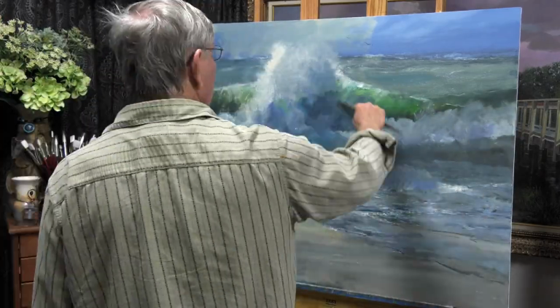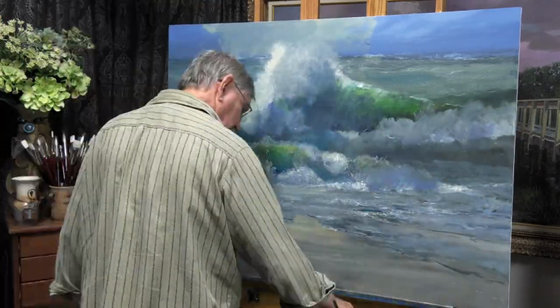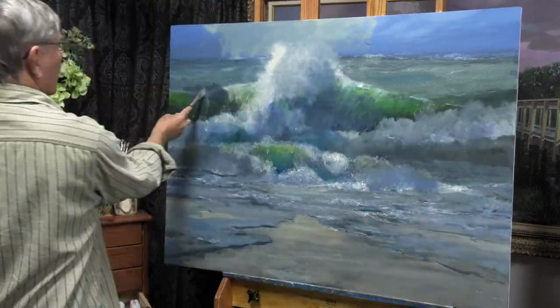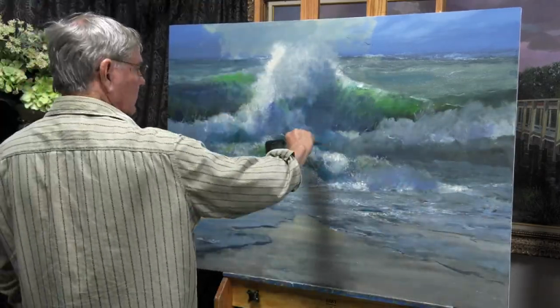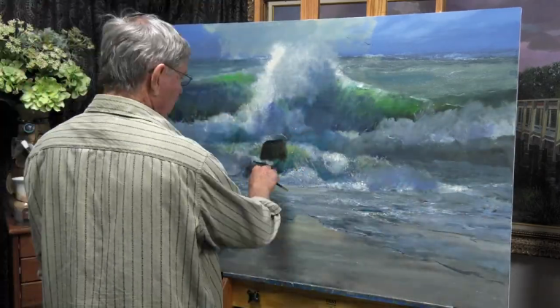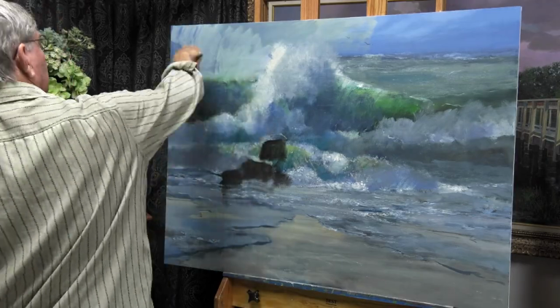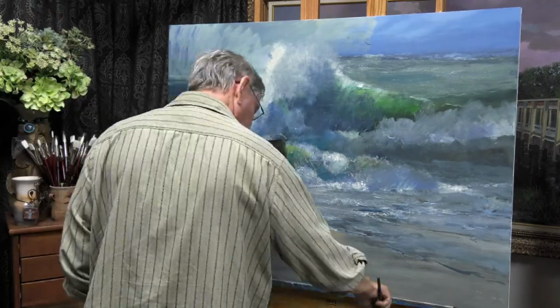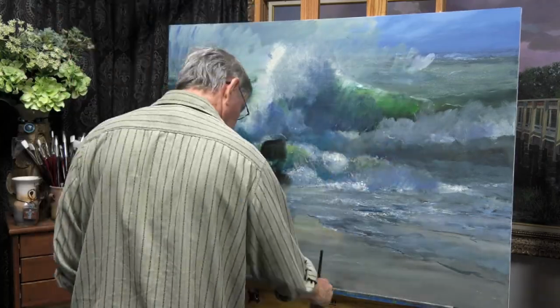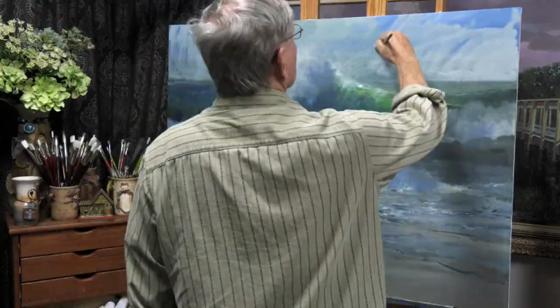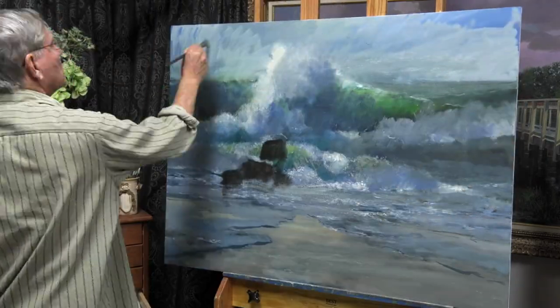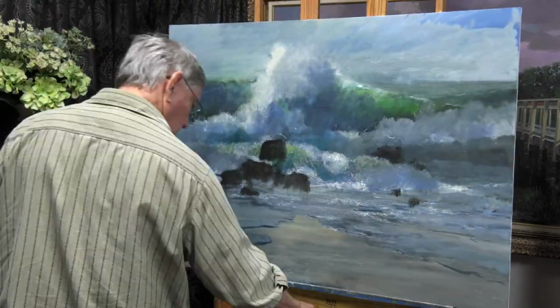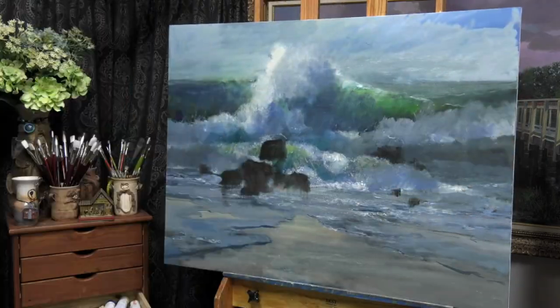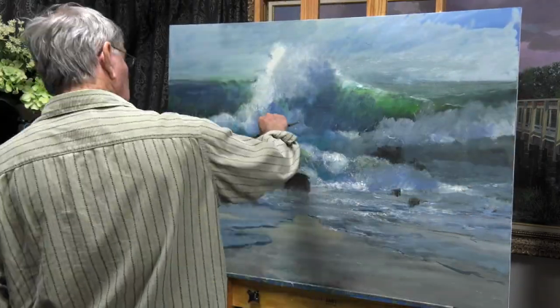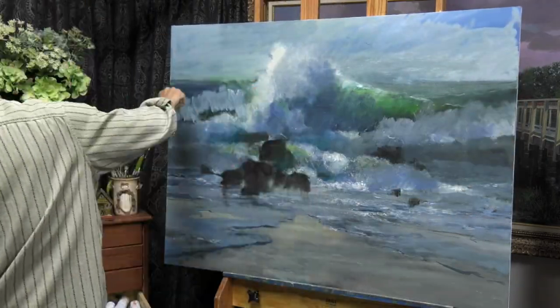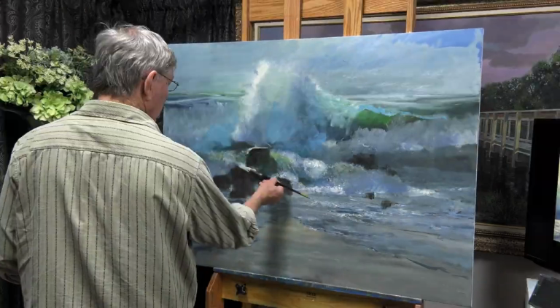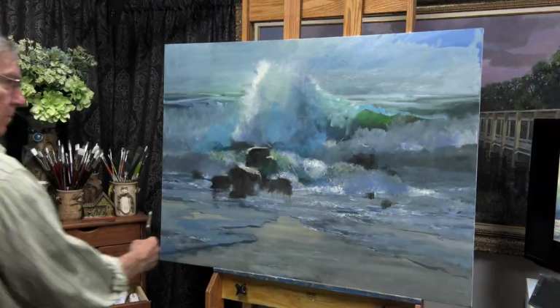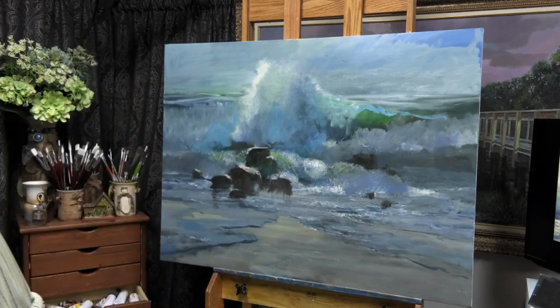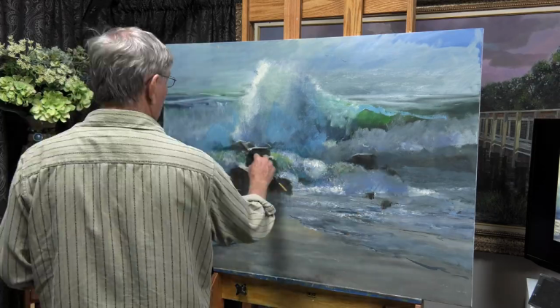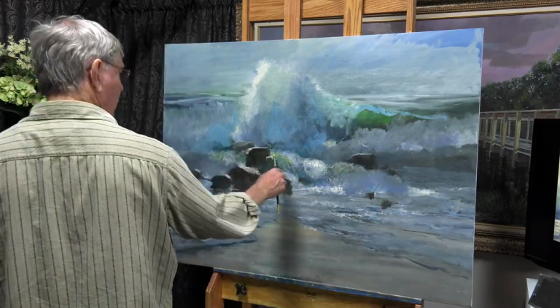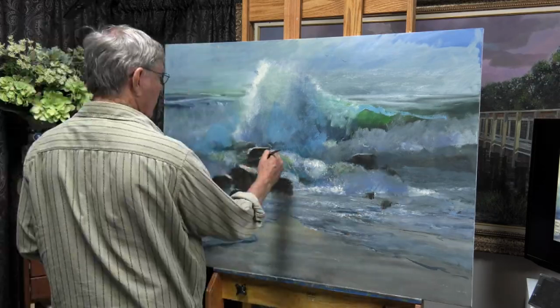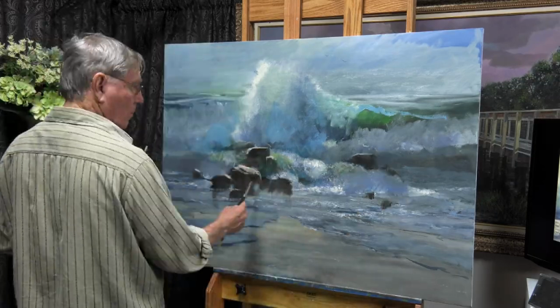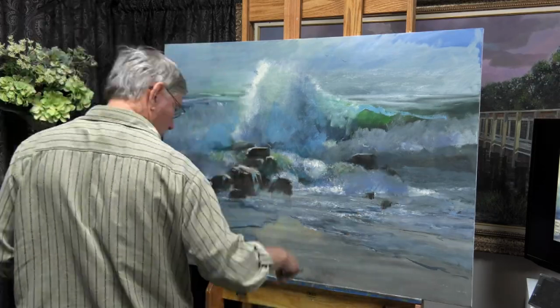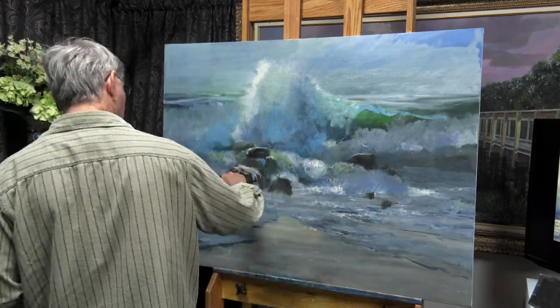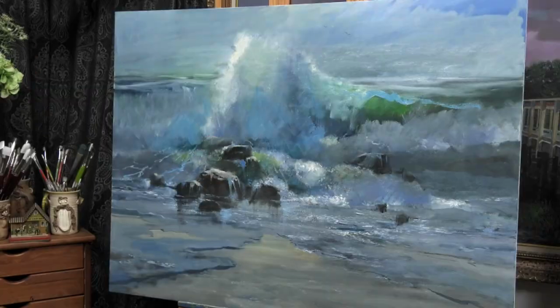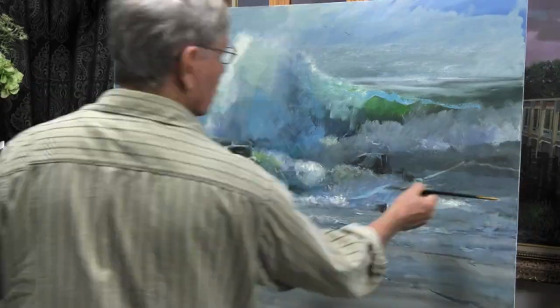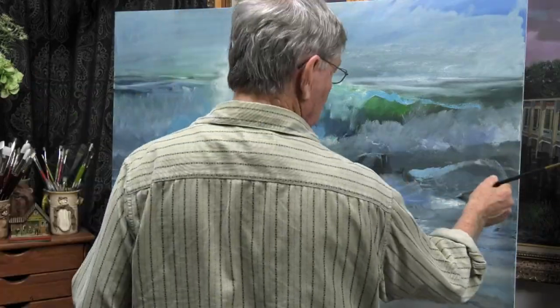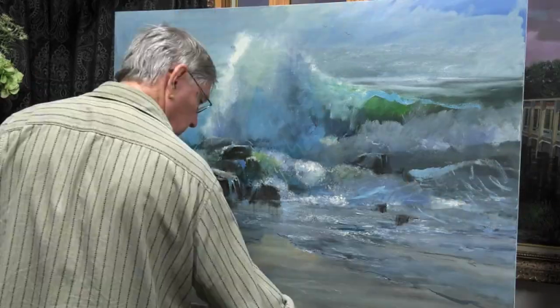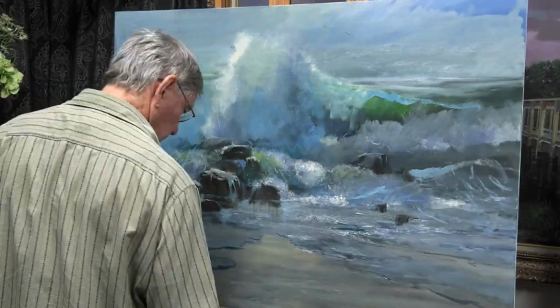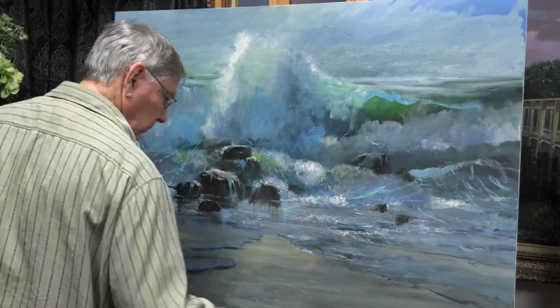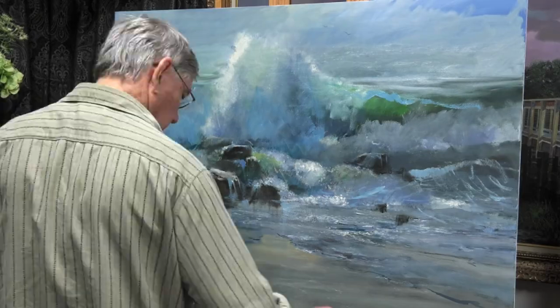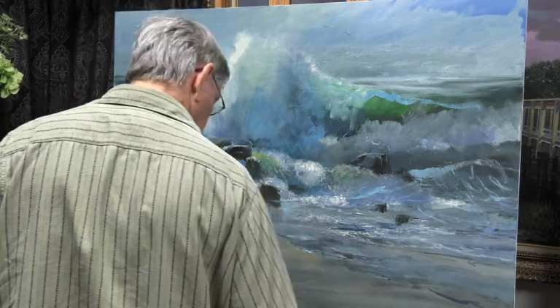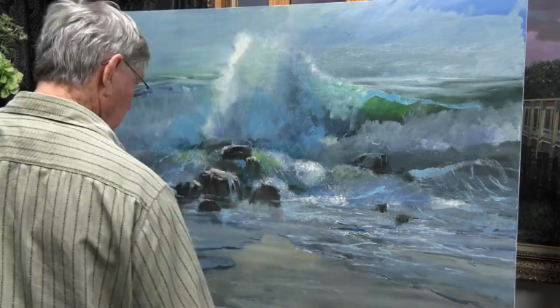I felt it needed some strong patterns in the foreground, so I added those rocks. Also, the sky was just too blue — it took away too much attention from the waves, so I grayed that sky down quite a bit.